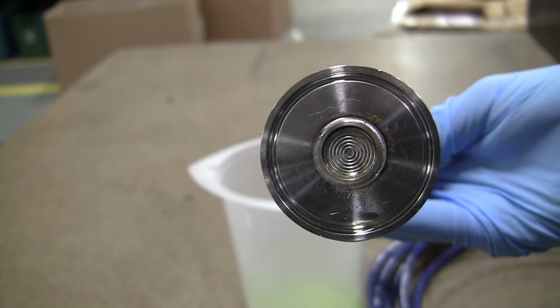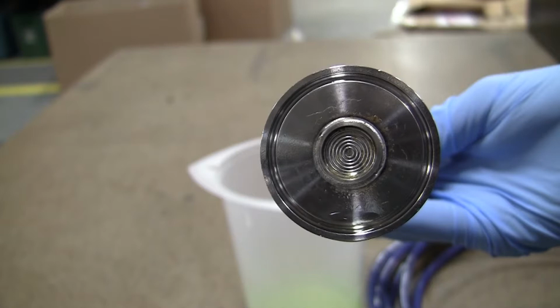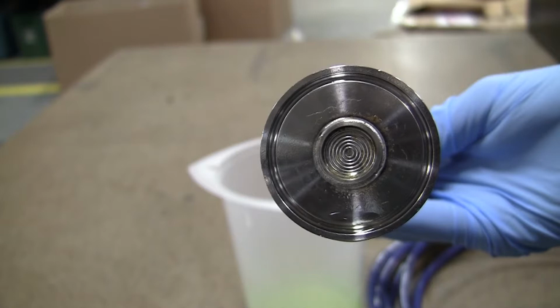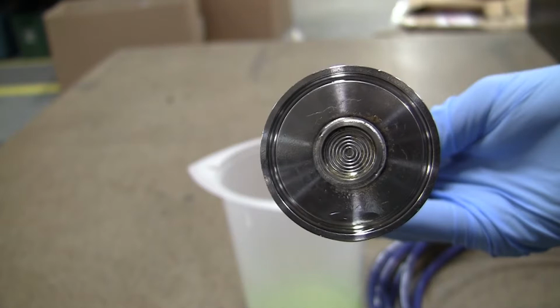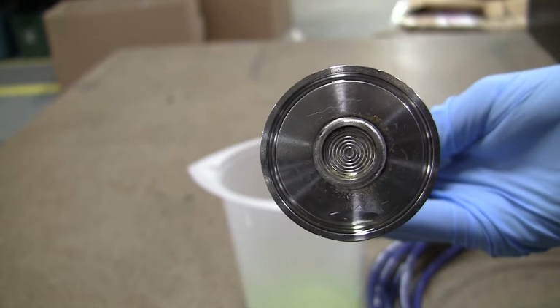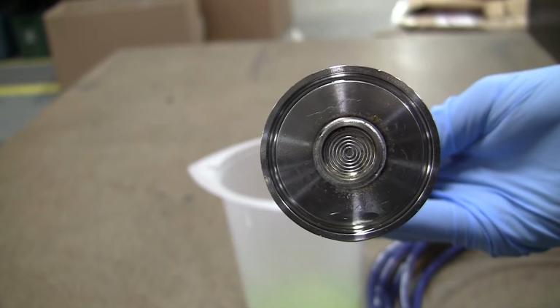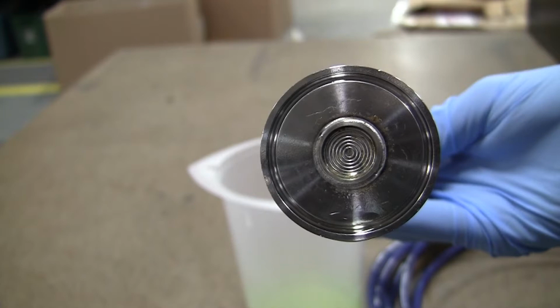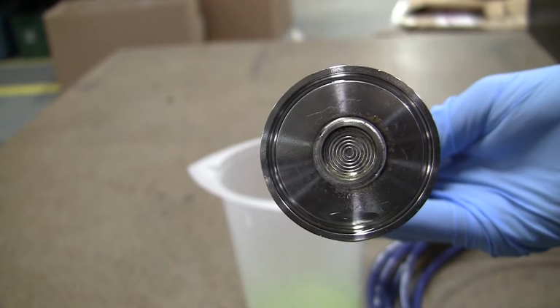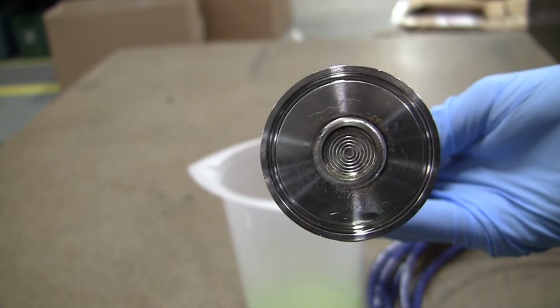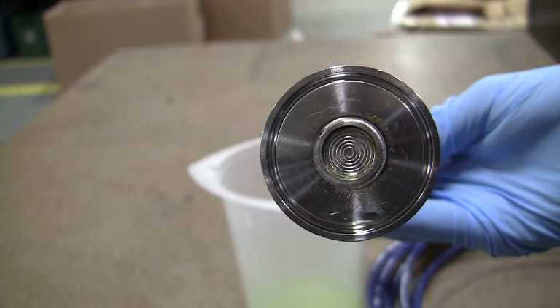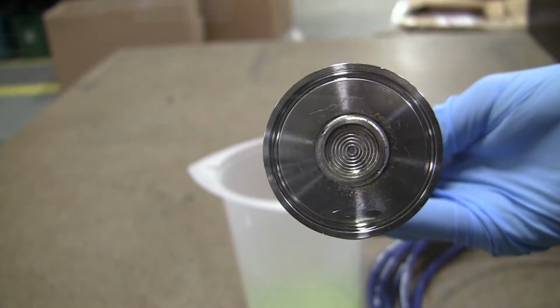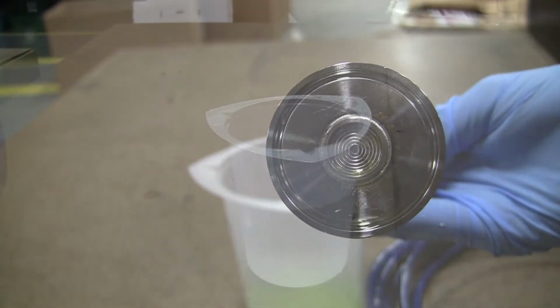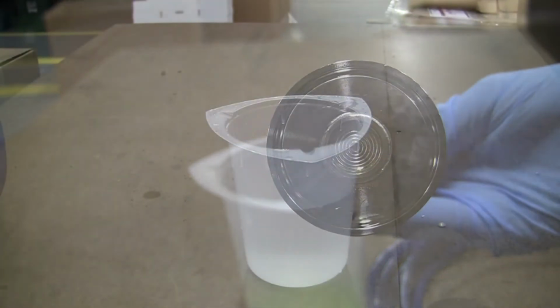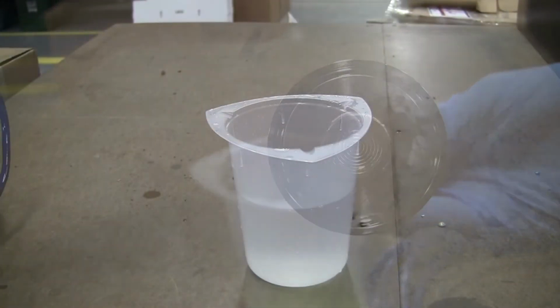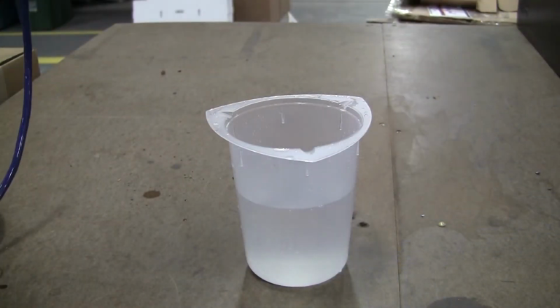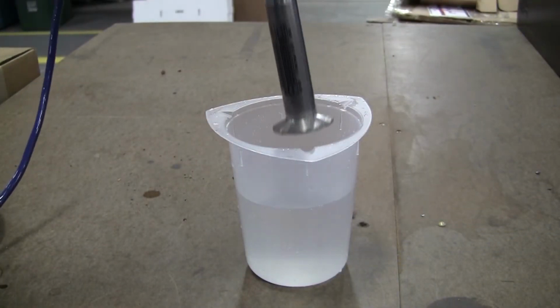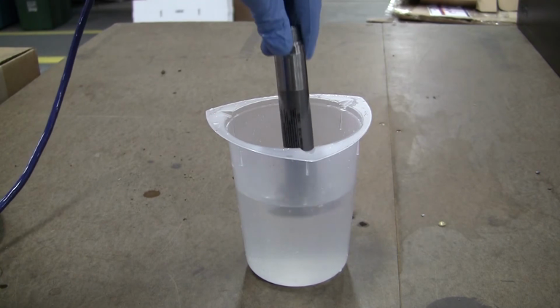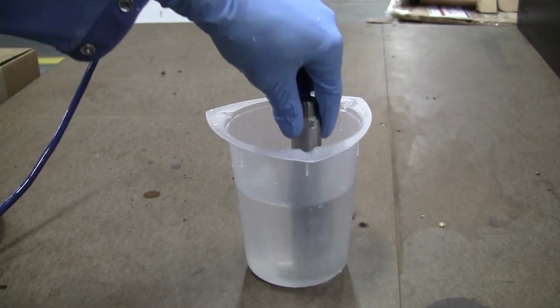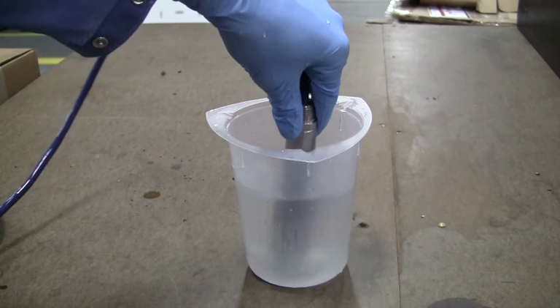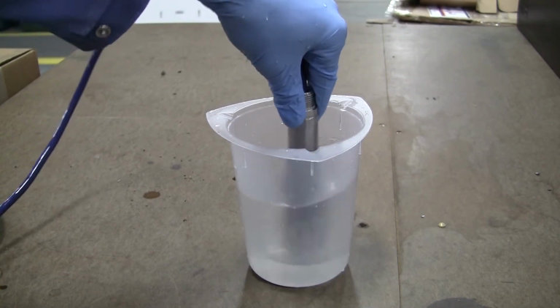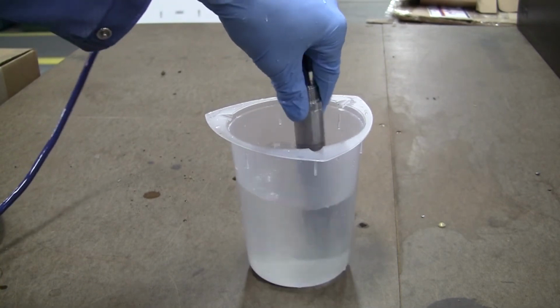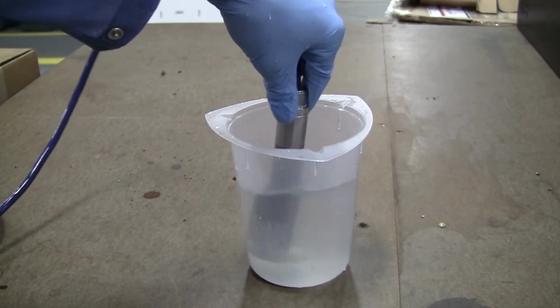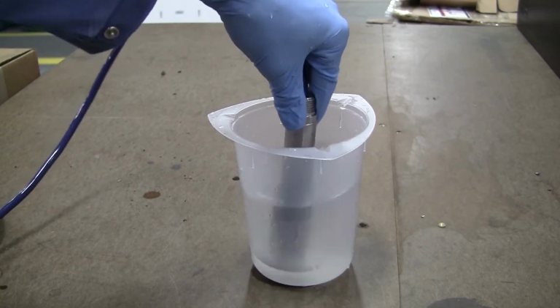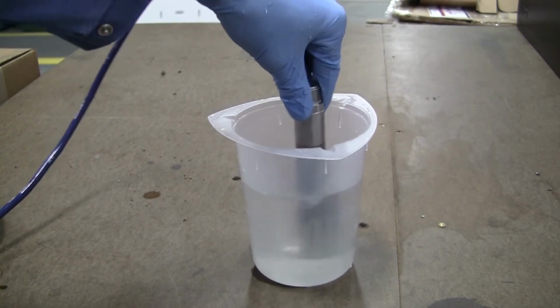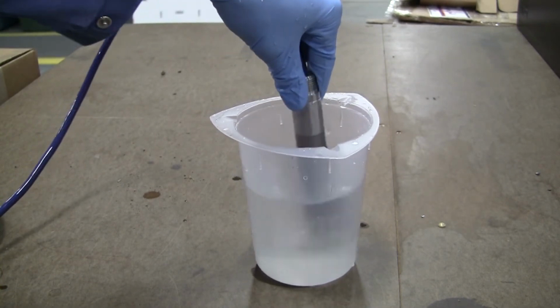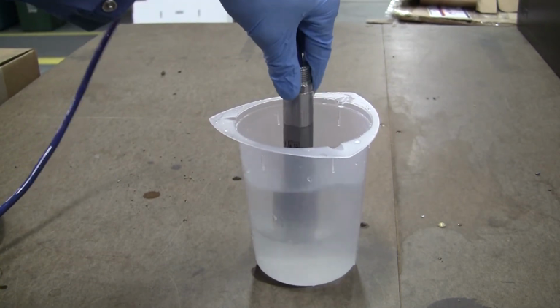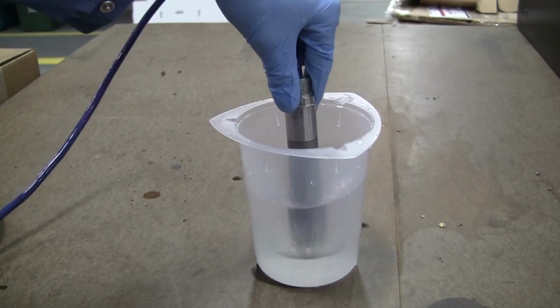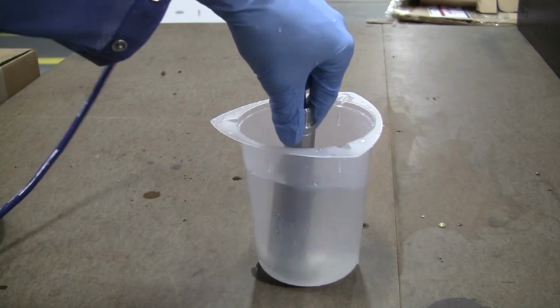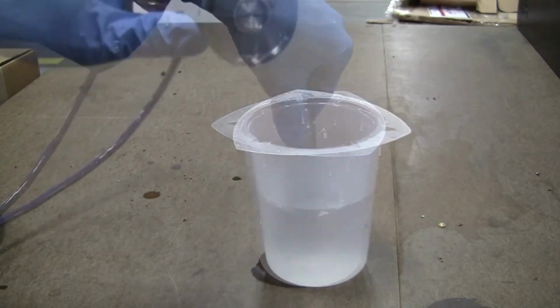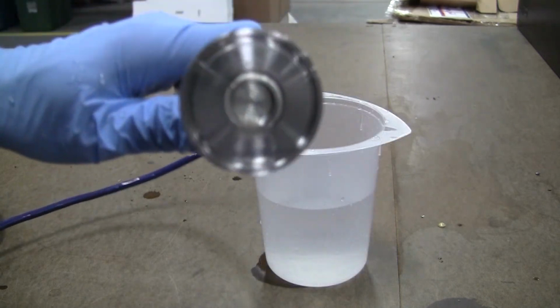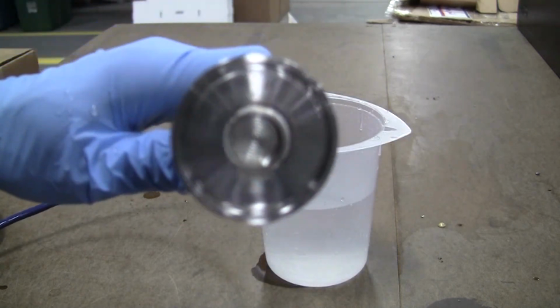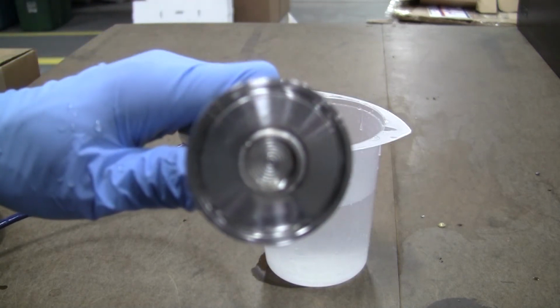Again, do not touch, scrub, scrape, or spray the diaphragm surface. Once all residue accumulation has been removed from the diaphragm, submerge the sensor in clean water and agitate to remove the cleaner.